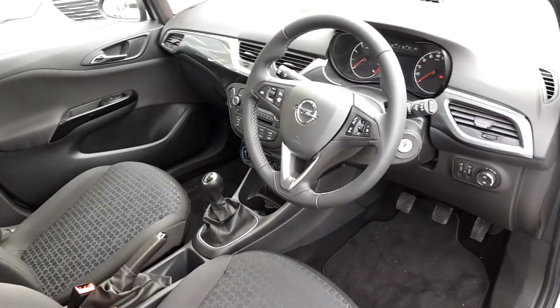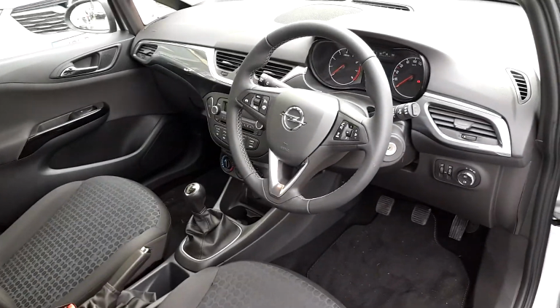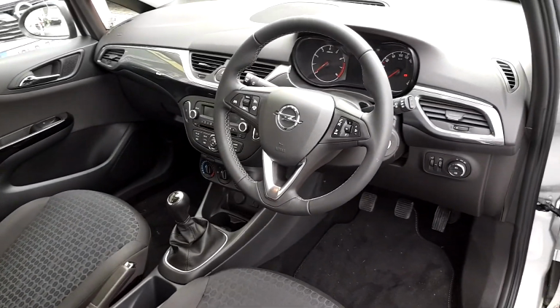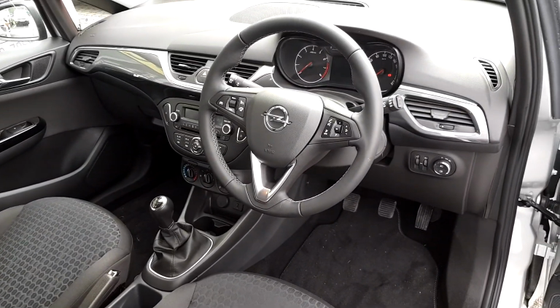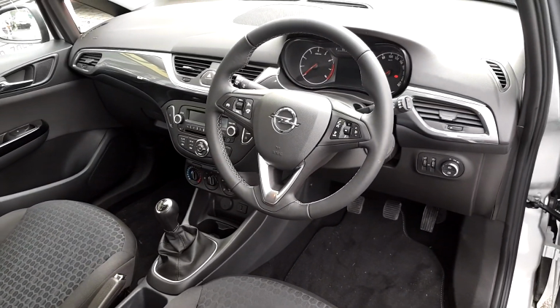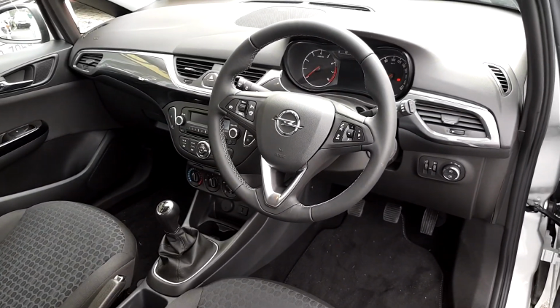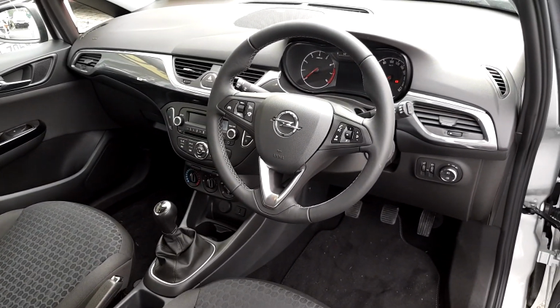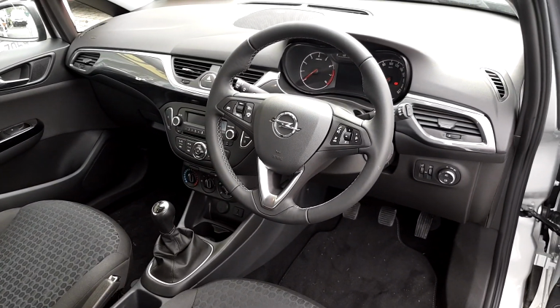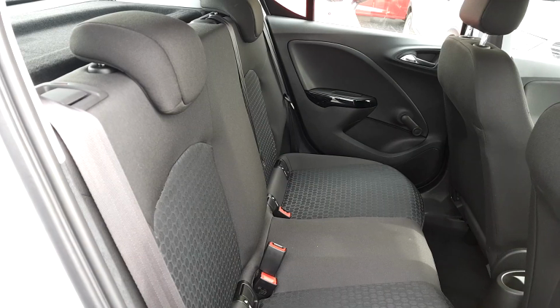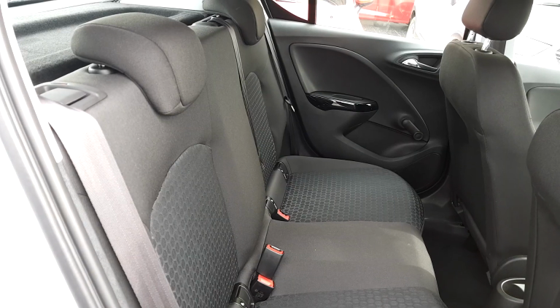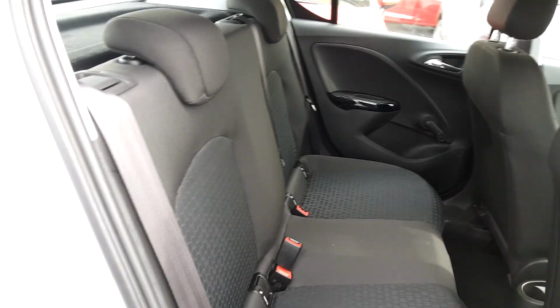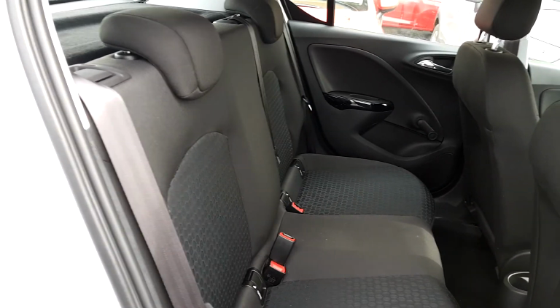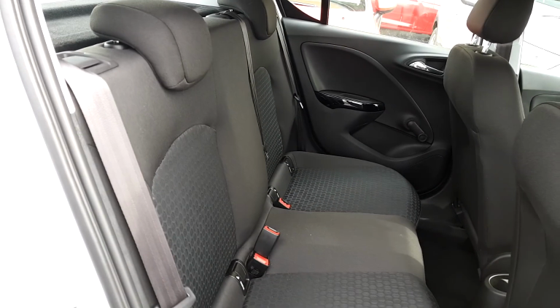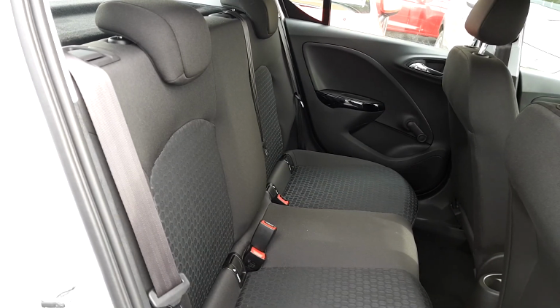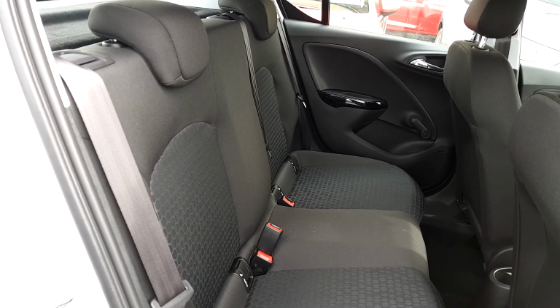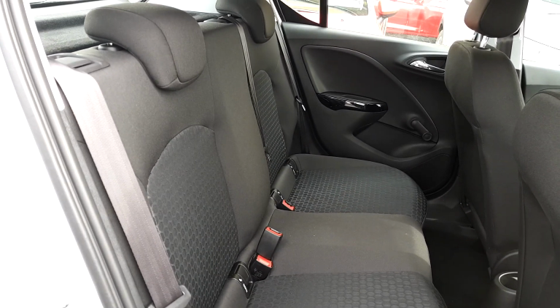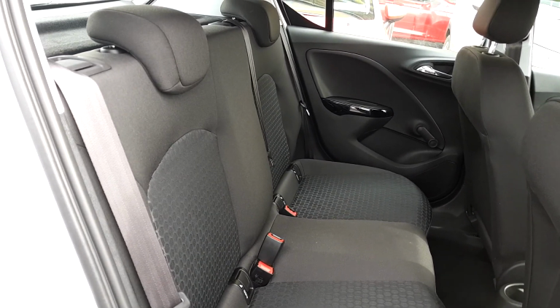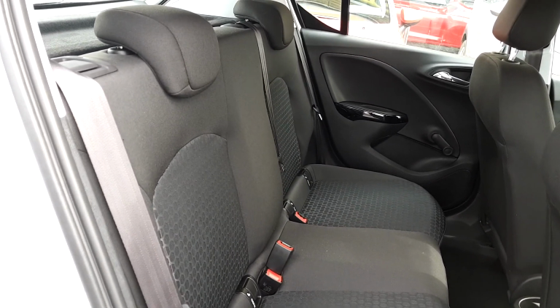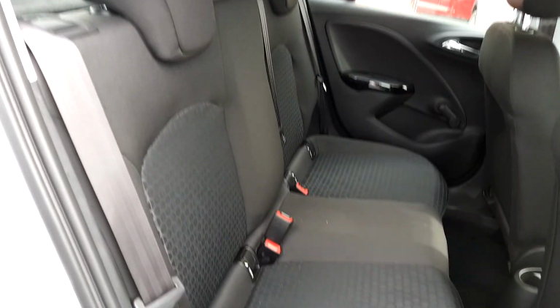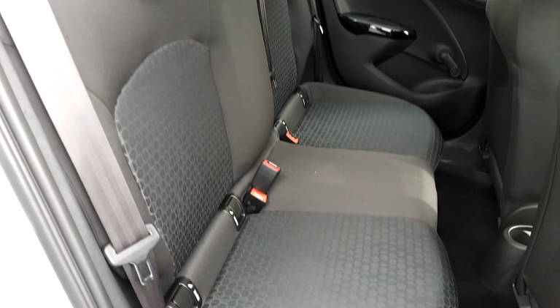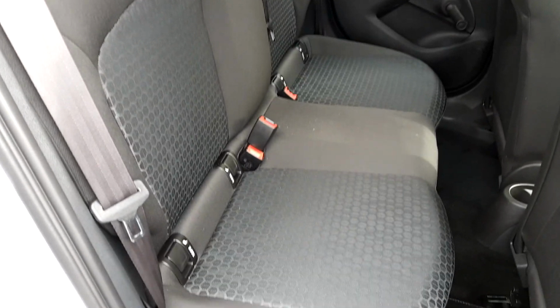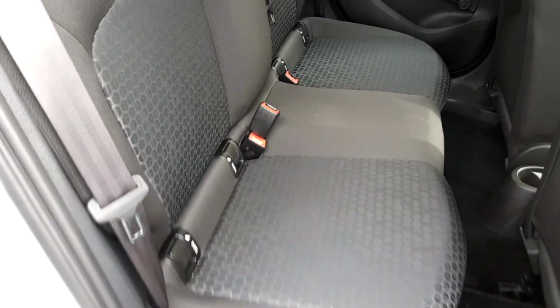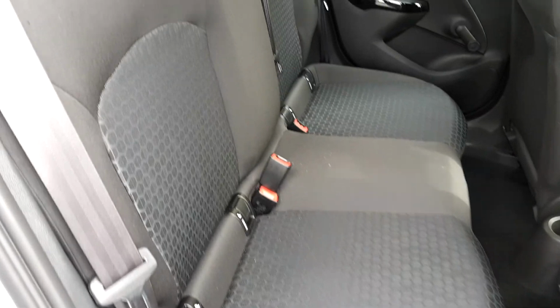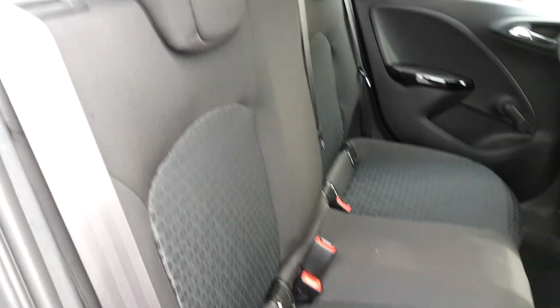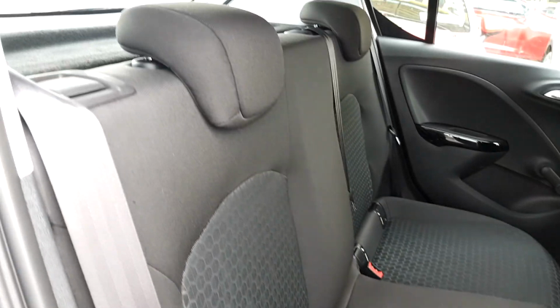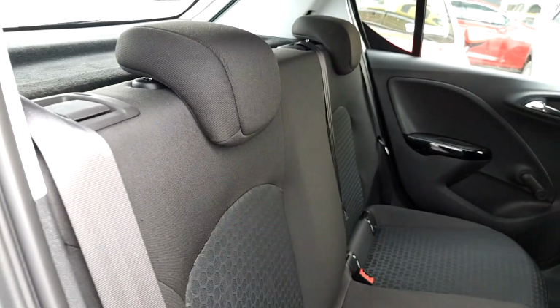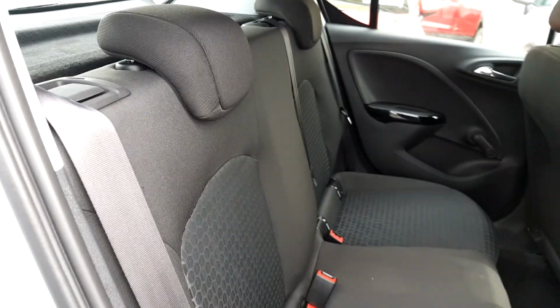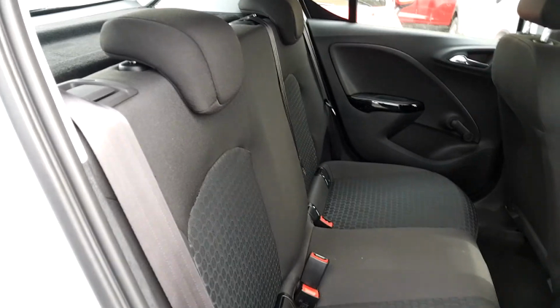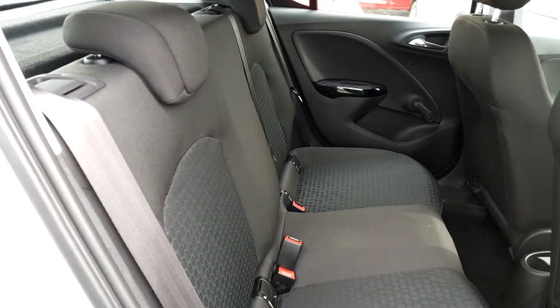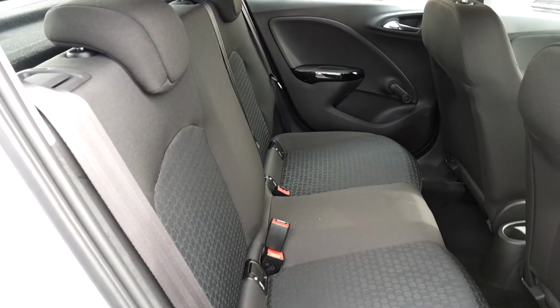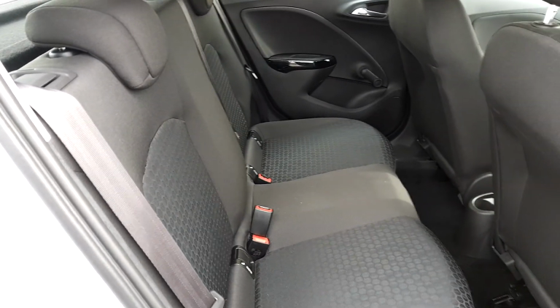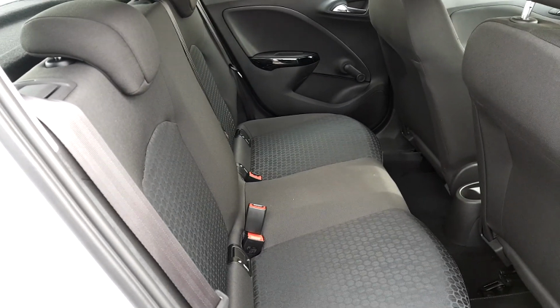I'm taking it to the back of the car now. This is your view from the back passenger door. There's plenty of space in the back, ISOFIX on either side as well, and cloth material on the seats.